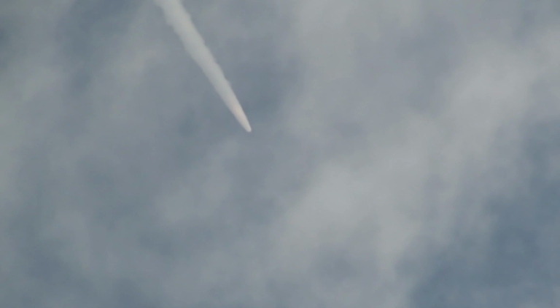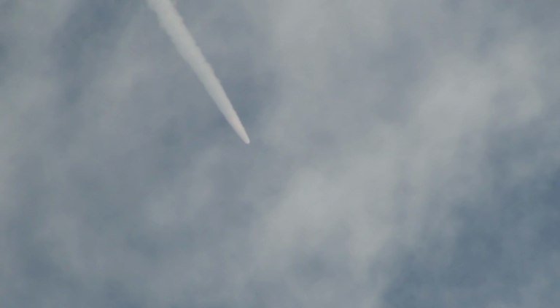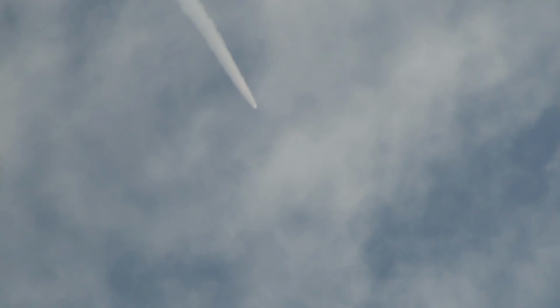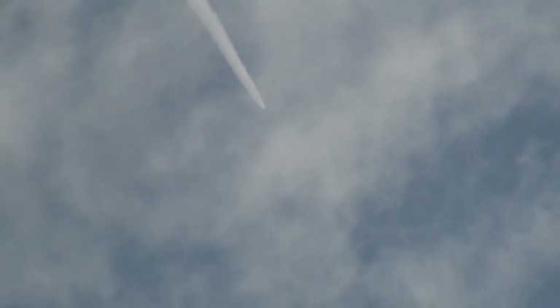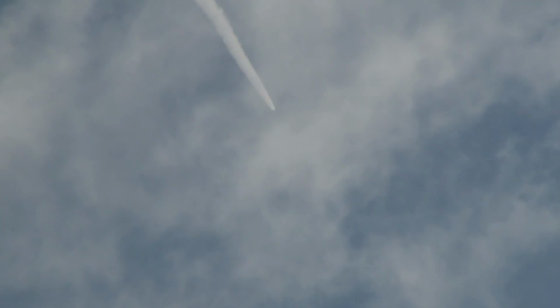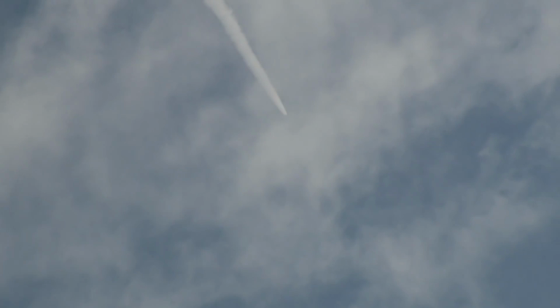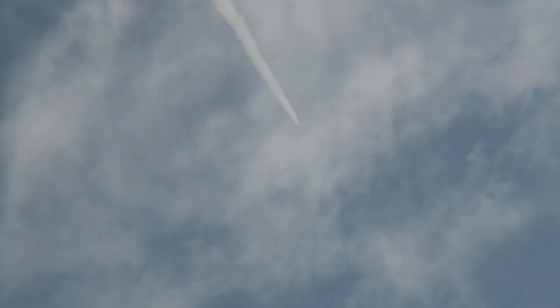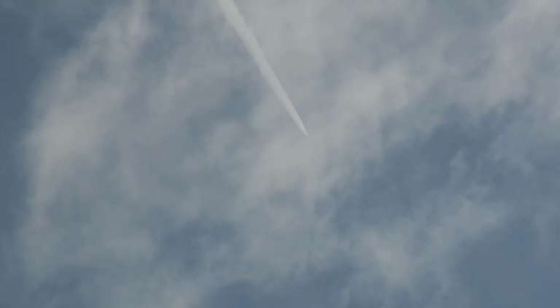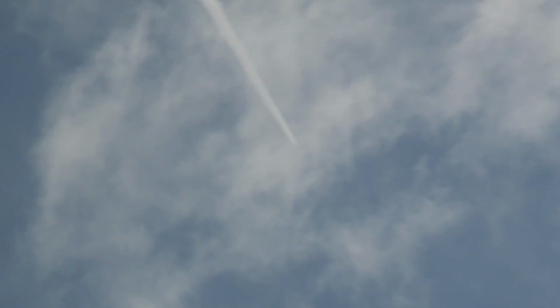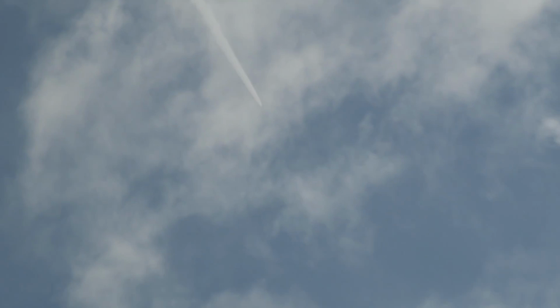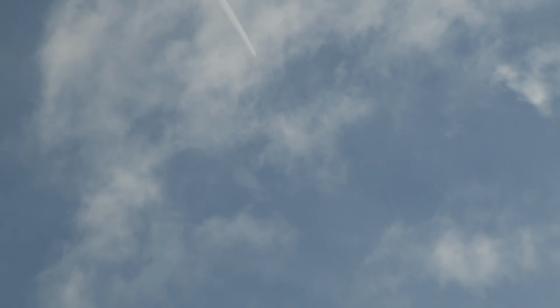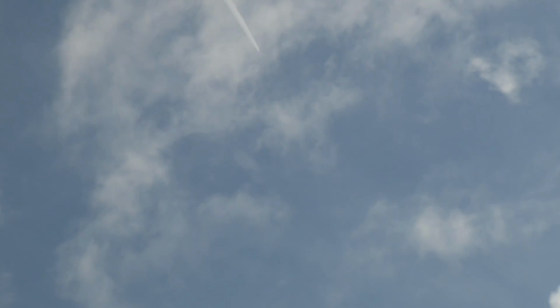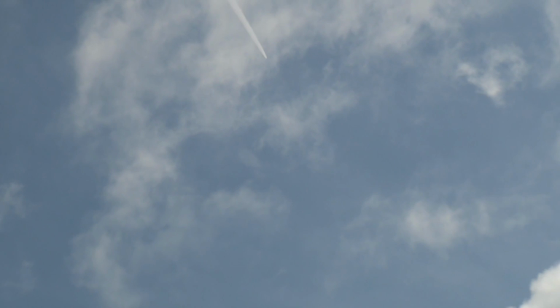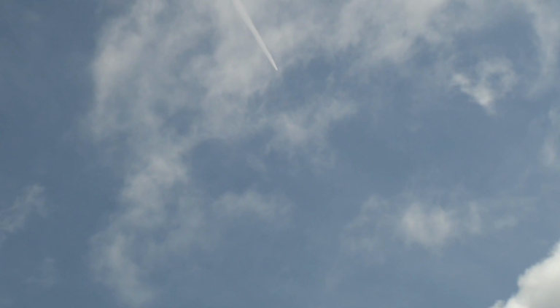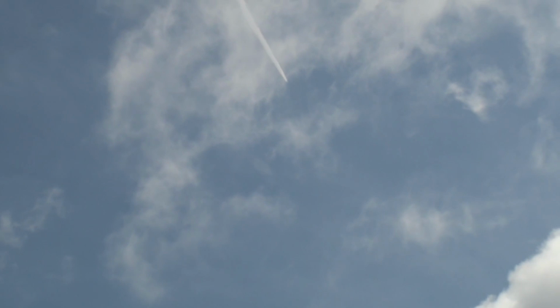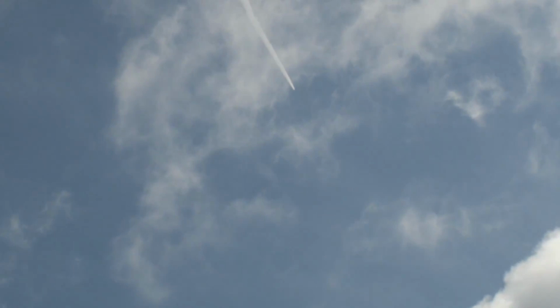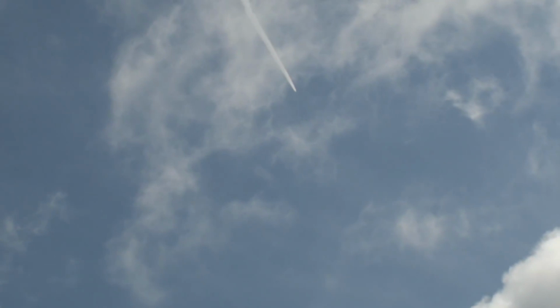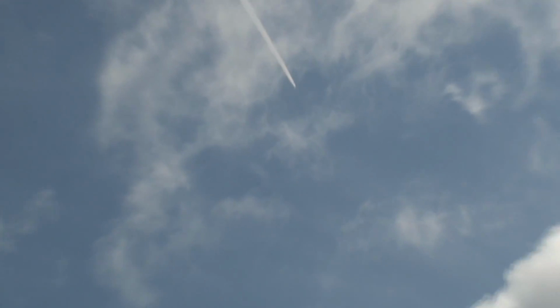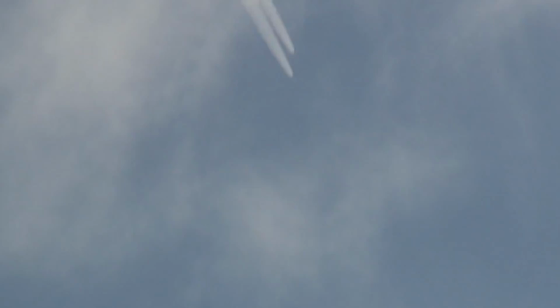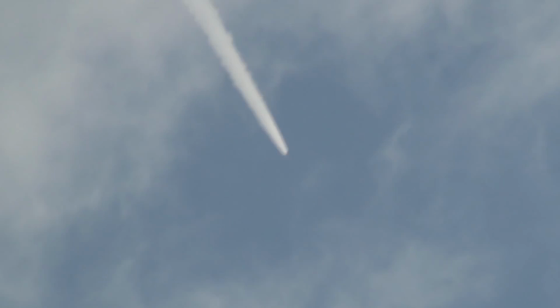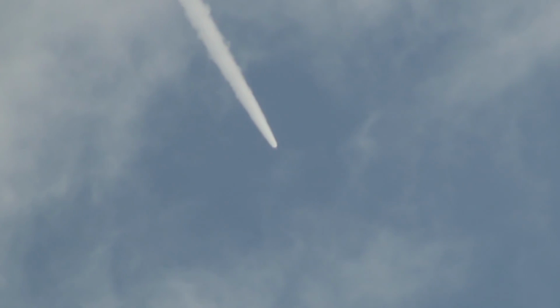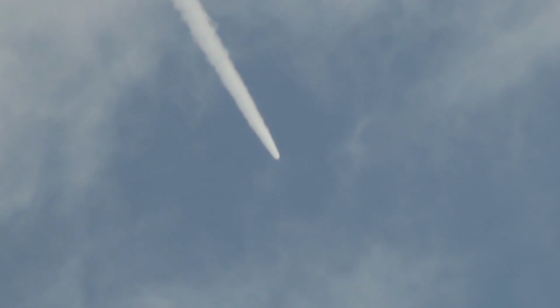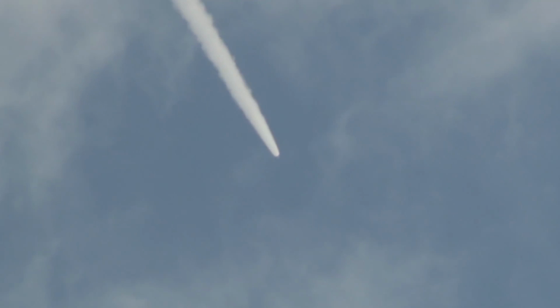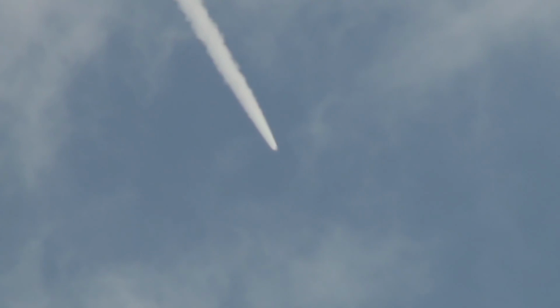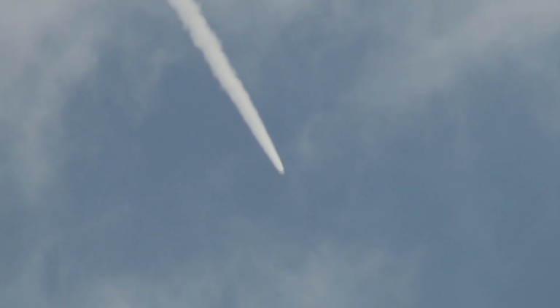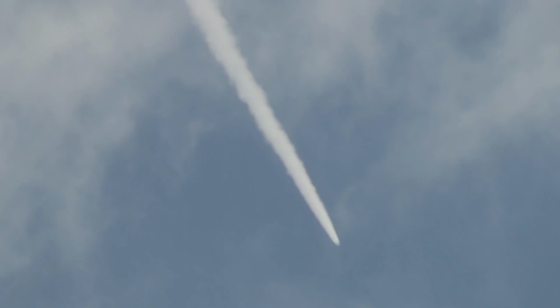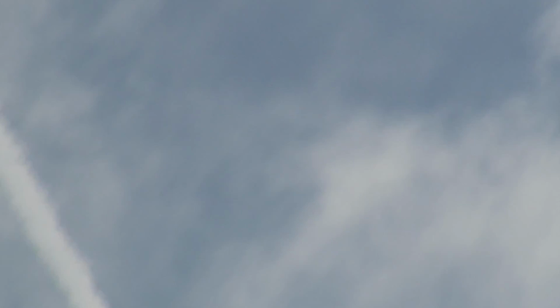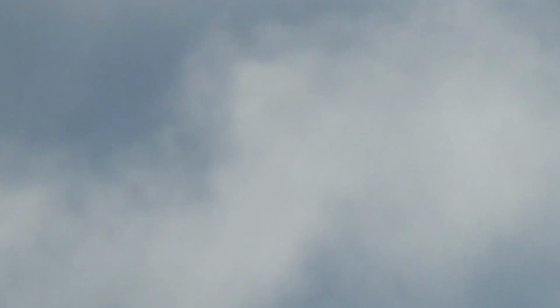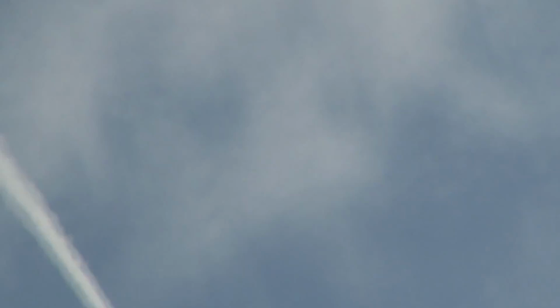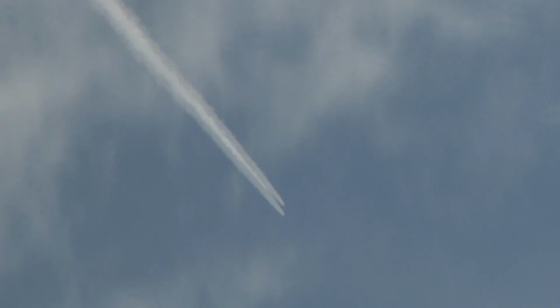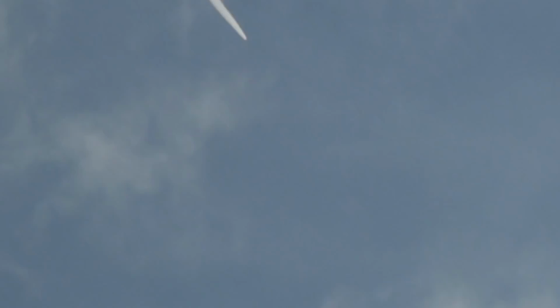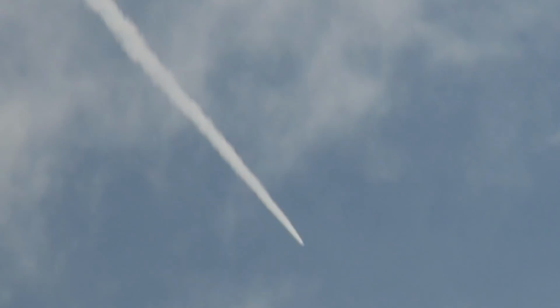Now we've started the last PTI Maneuver — Structural Mode ID — and we've passed T plus 1 minute 105 seconds. Vehicle is now traveling Mach 4, 20 miles altitude, downrange distance 32 miles.